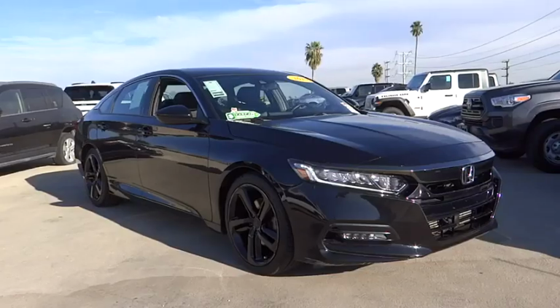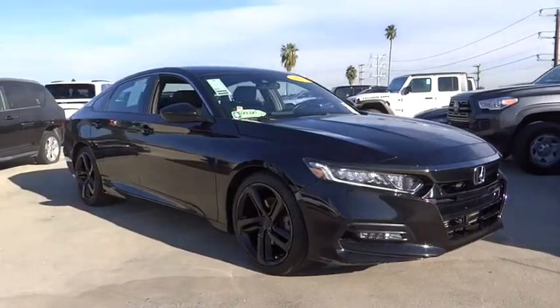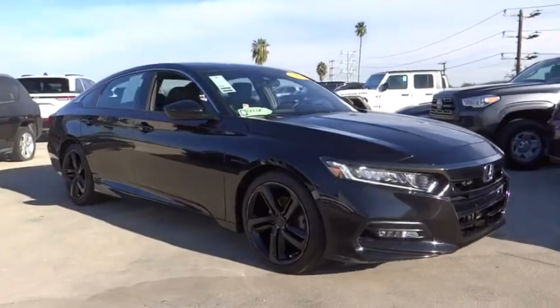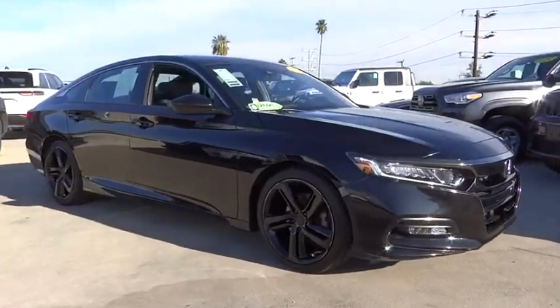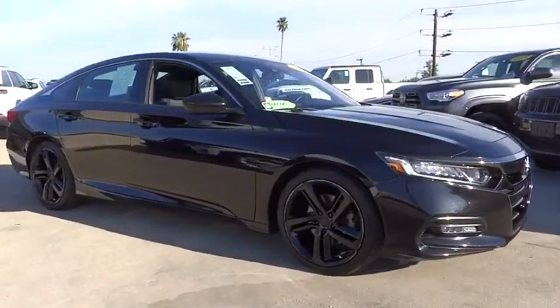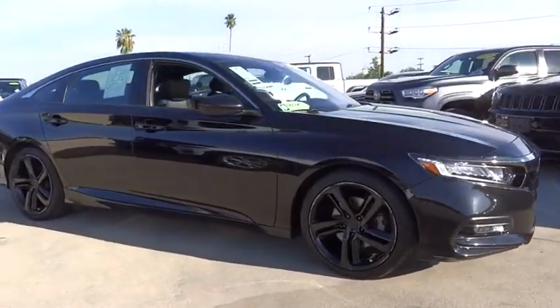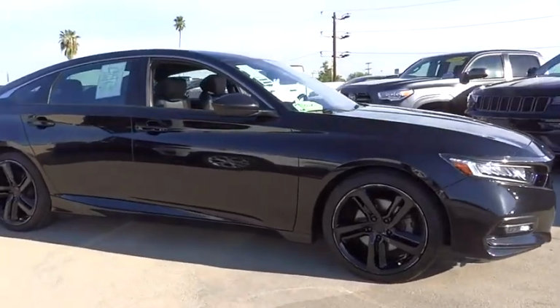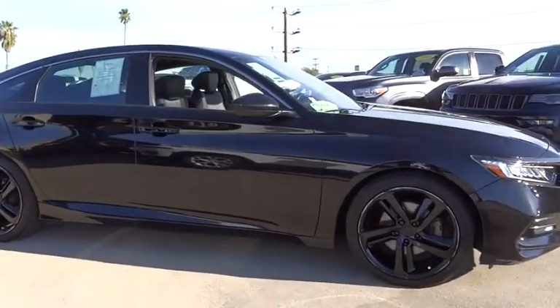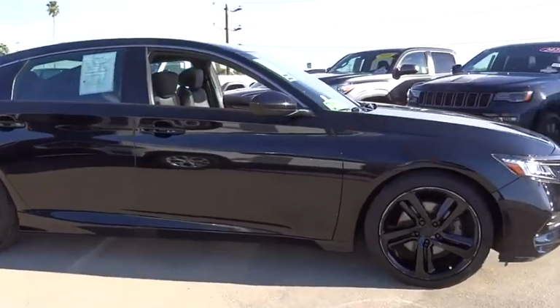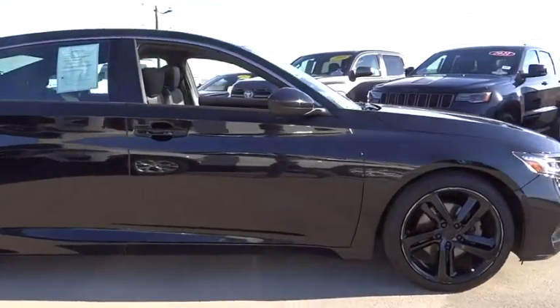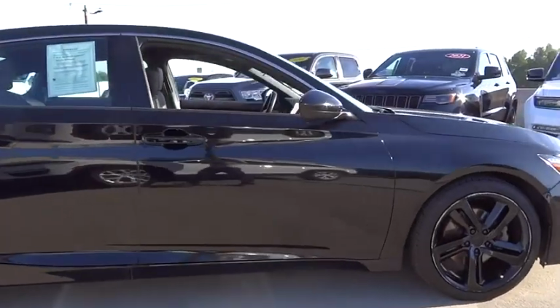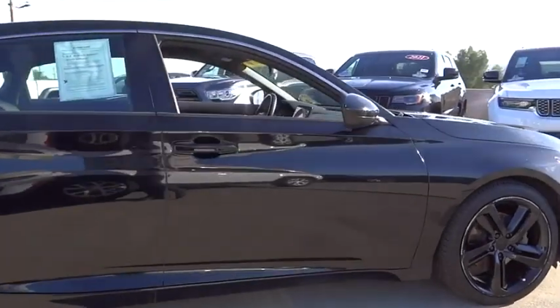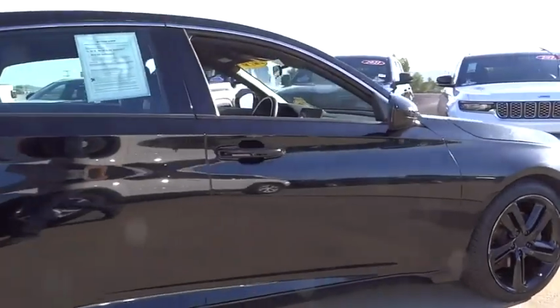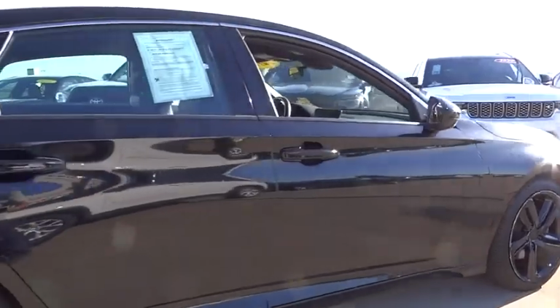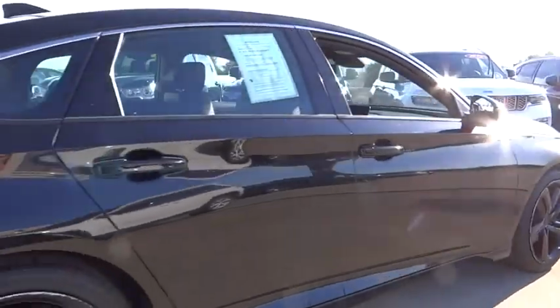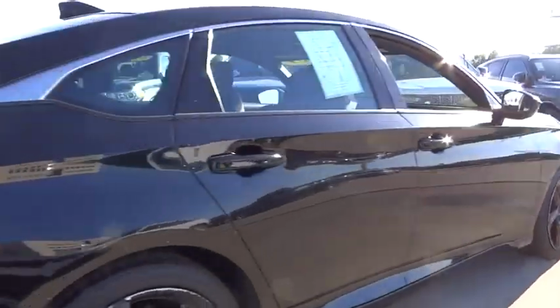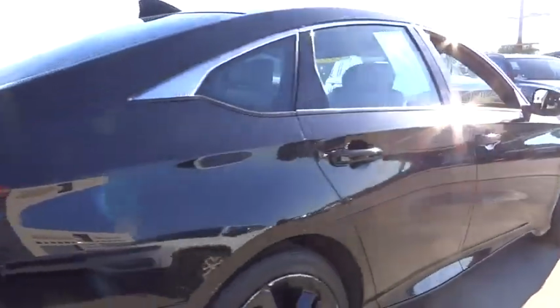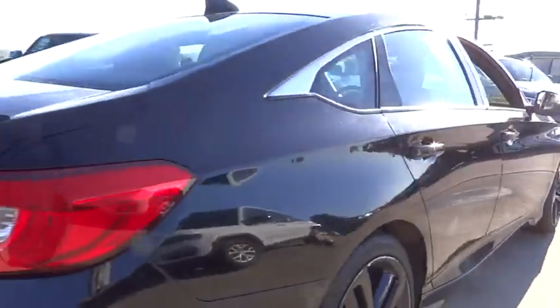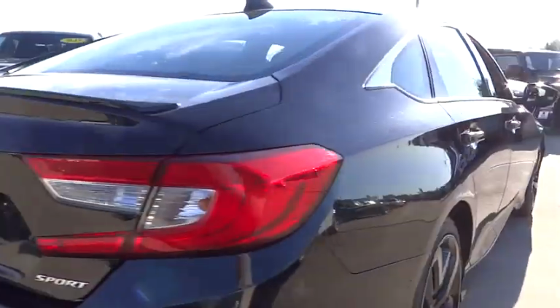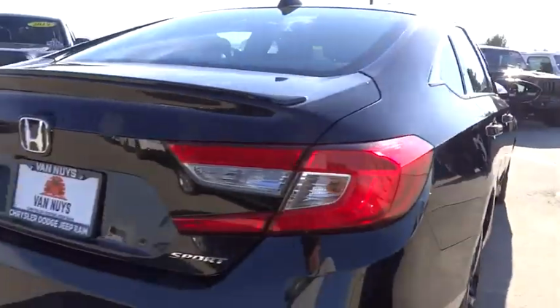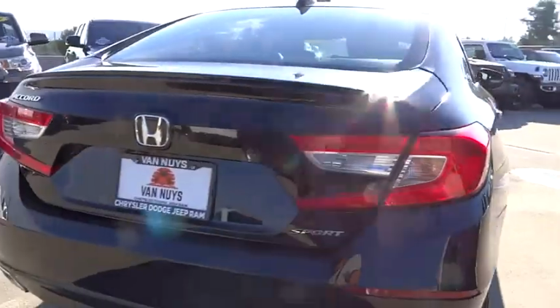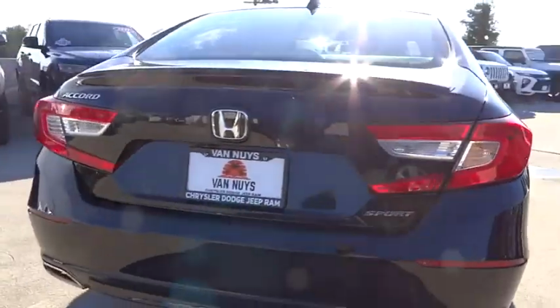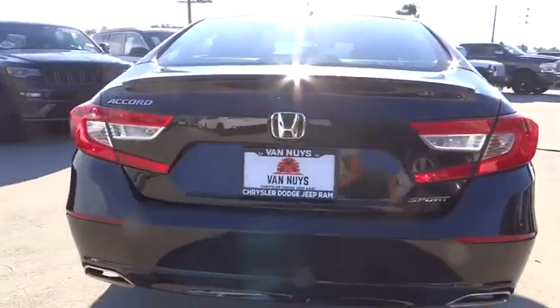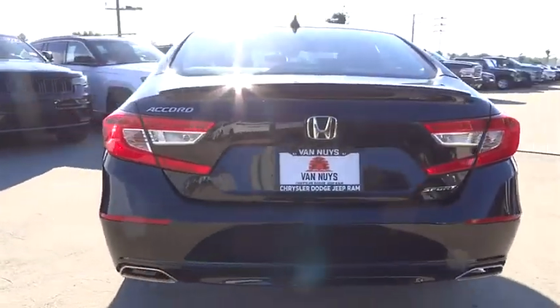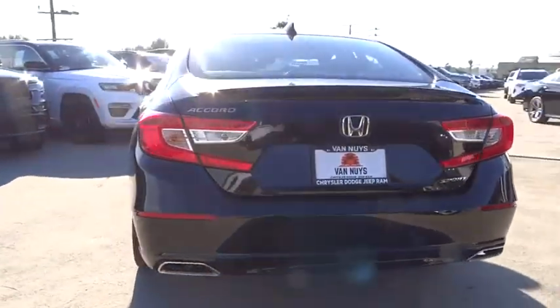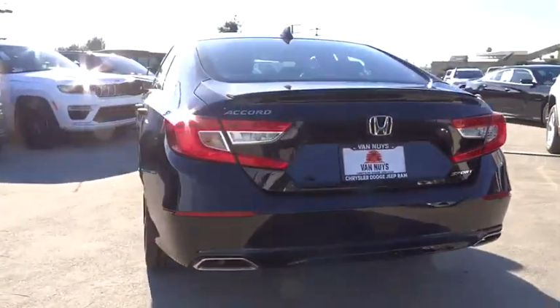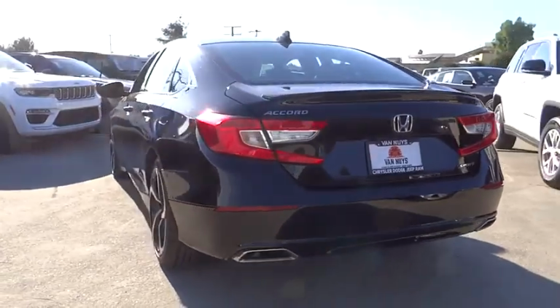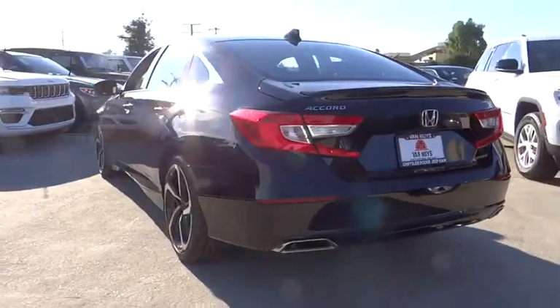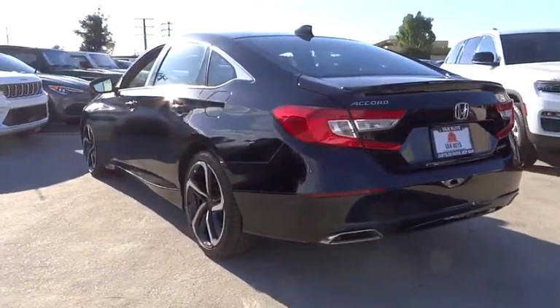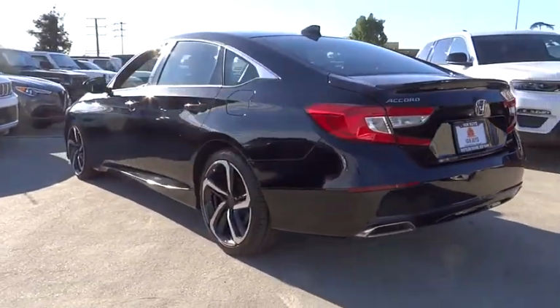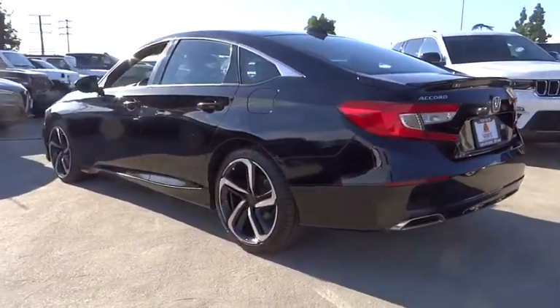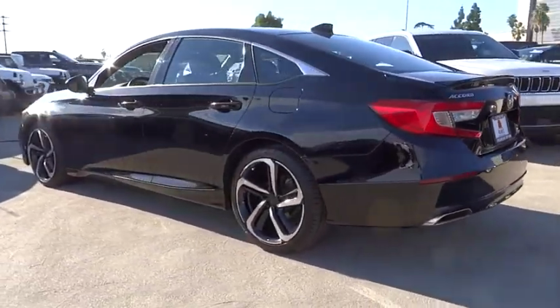Make a great choice today with the 2019 Accord. Ingeniously simple, yet overflowing with luxury and technological creativity. All that and more in the Accord.